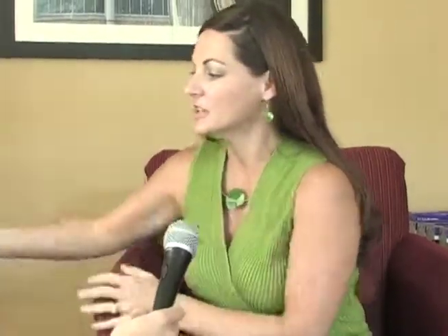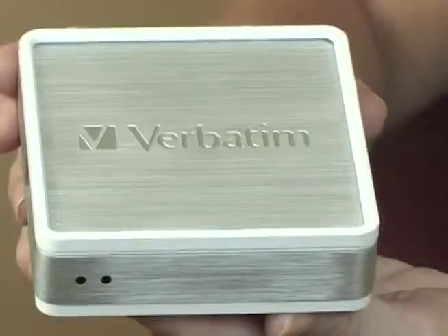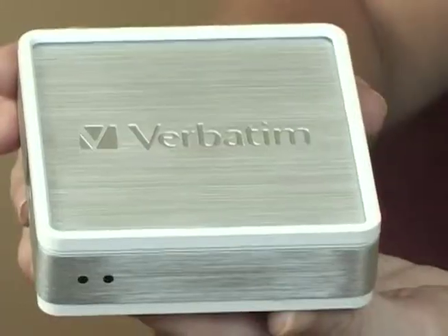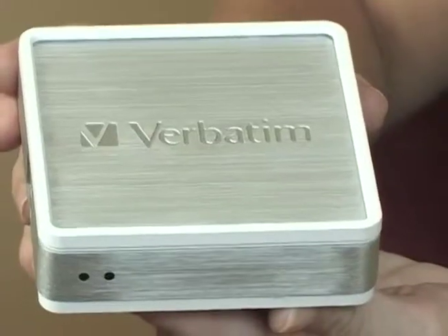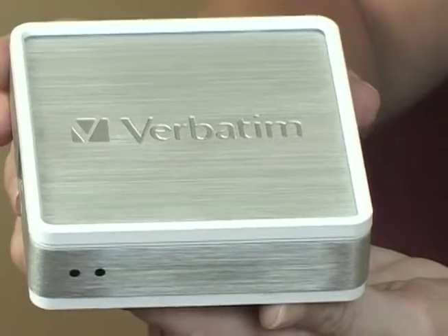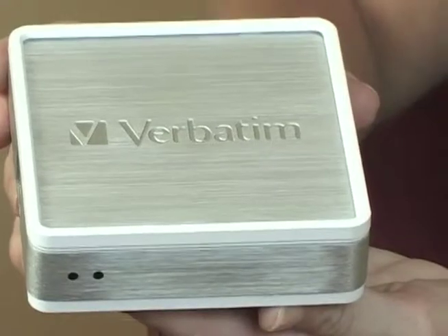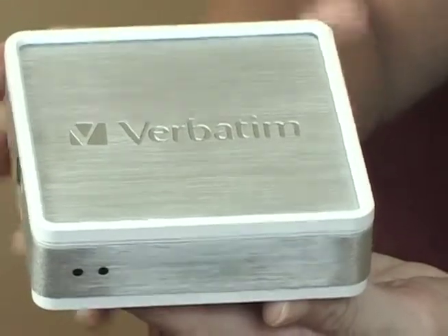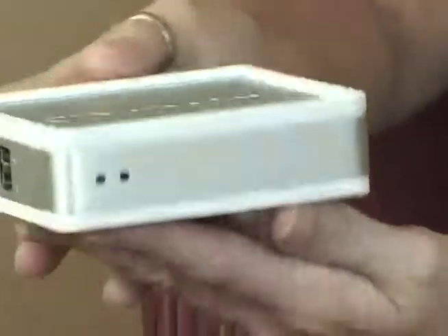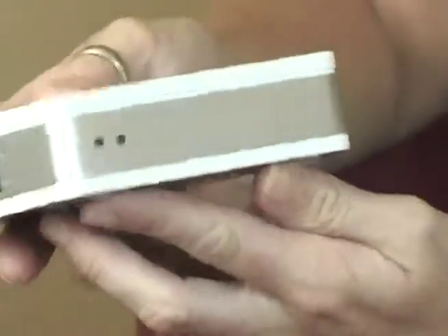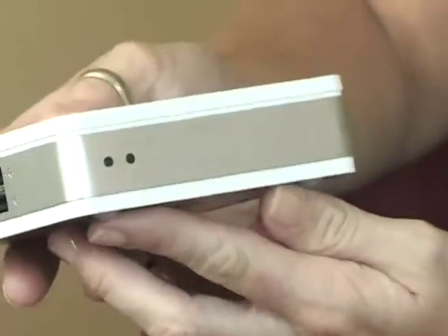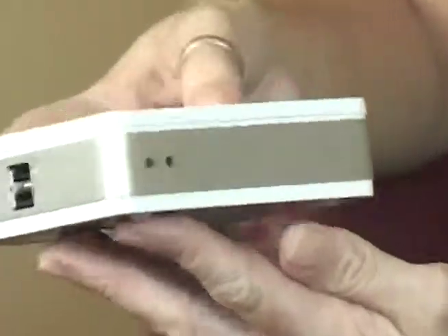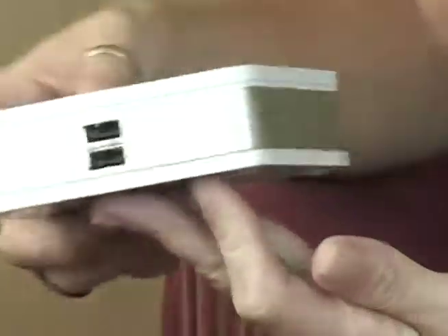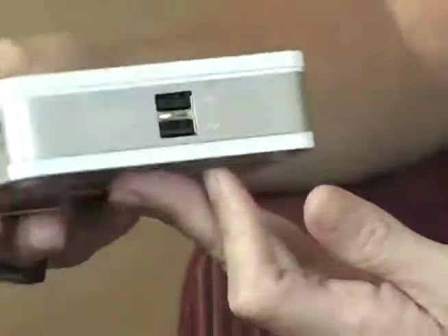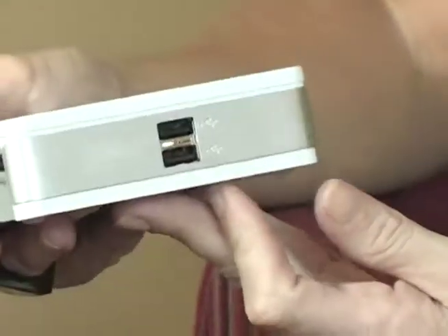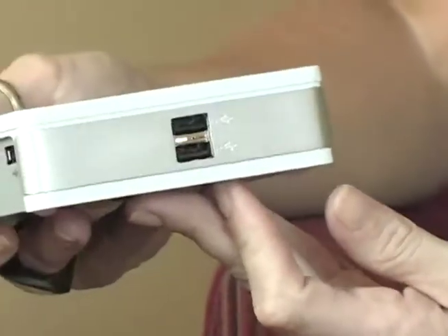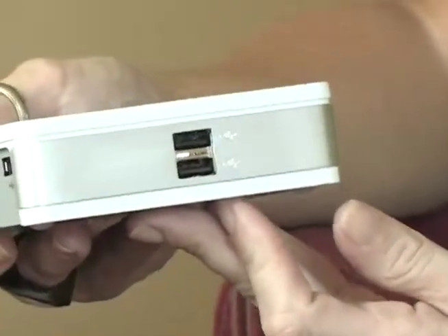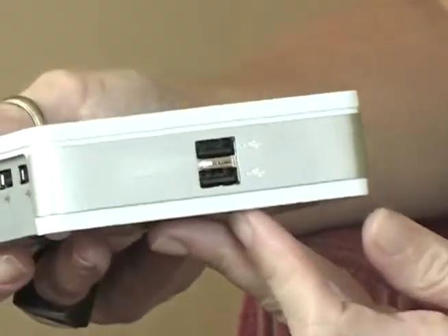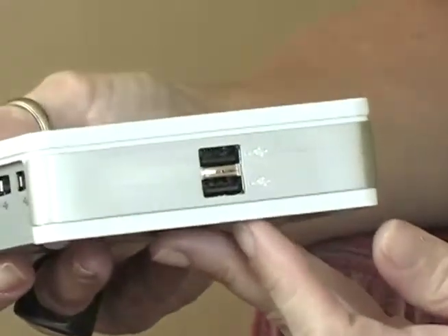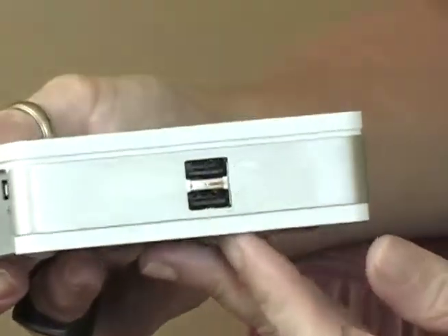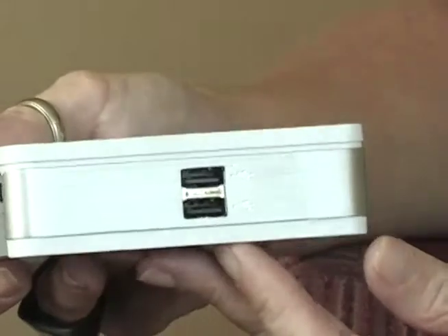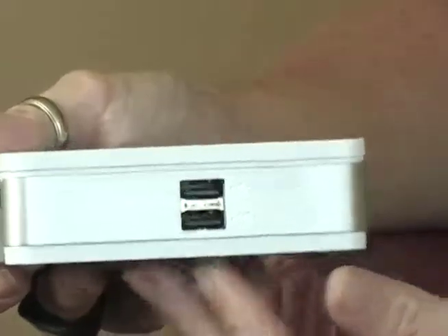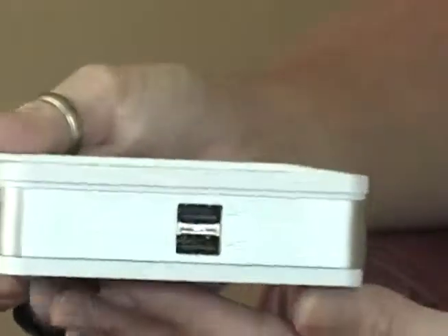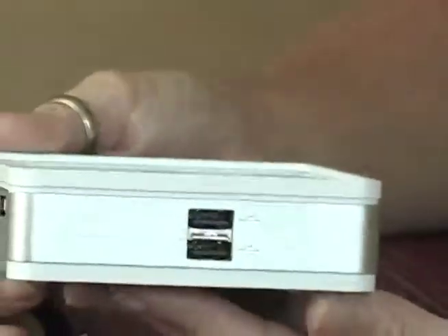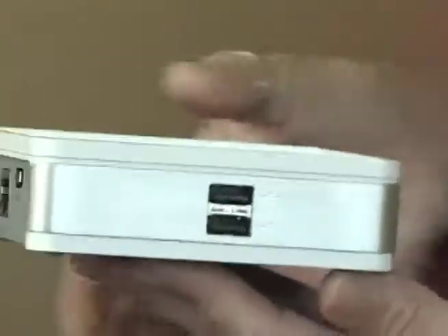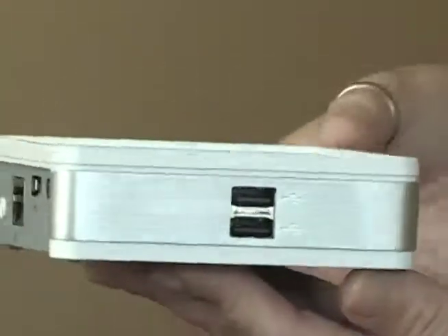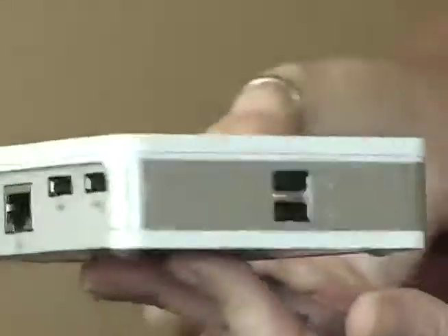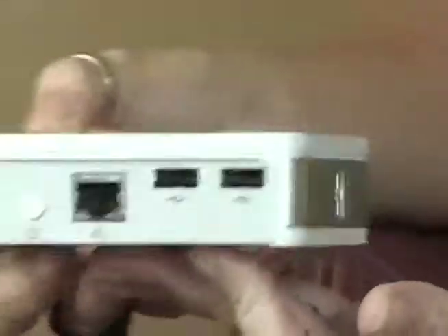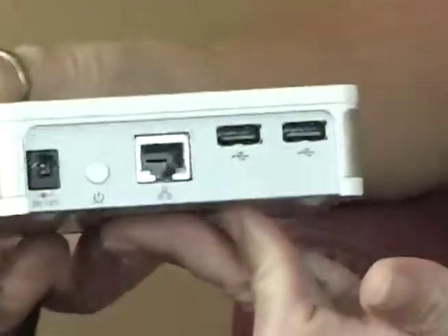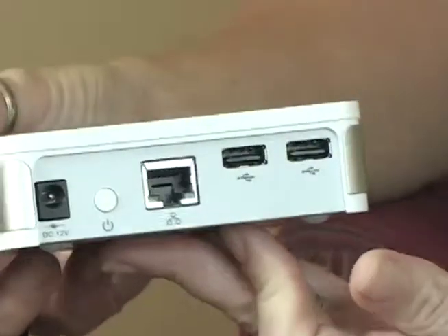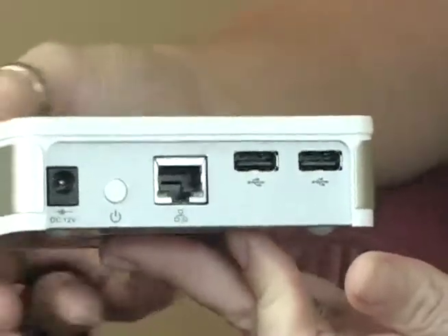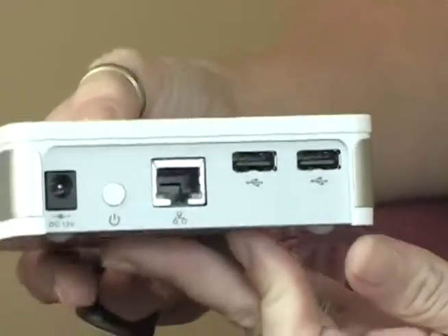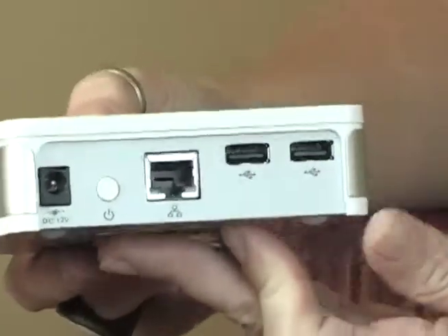Also coming out, we have the MediaShare Mini, which does not have a hard drive in it. But if you already have a hard drive, all you have to do is plug it in here and you get the same functionality as you do on the MediaShare.